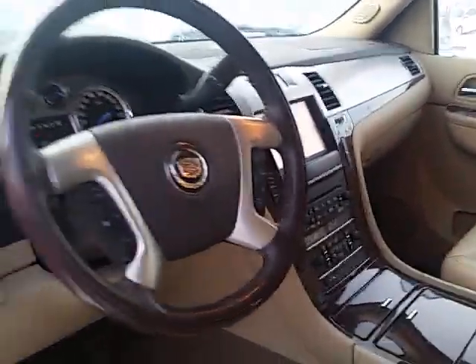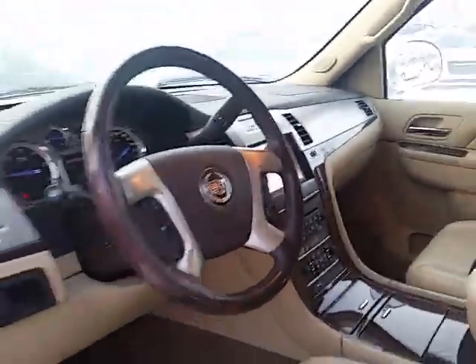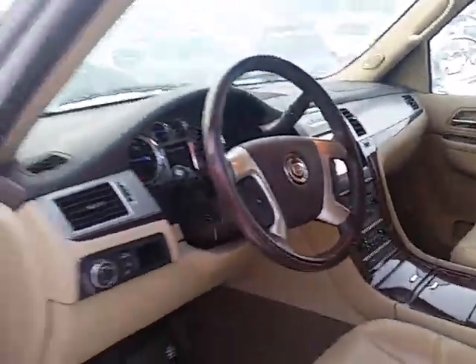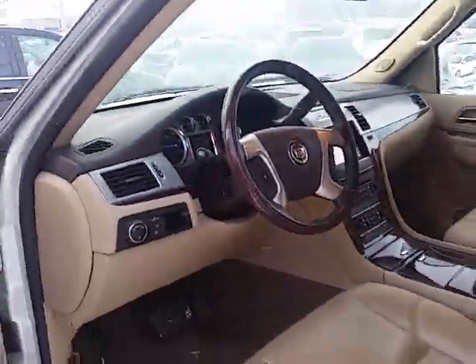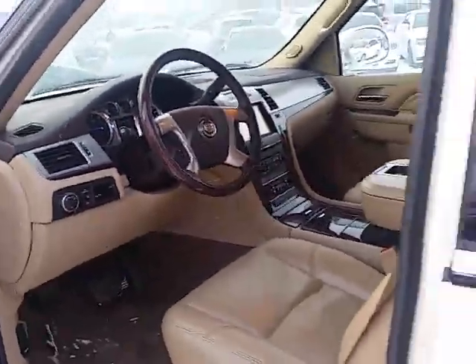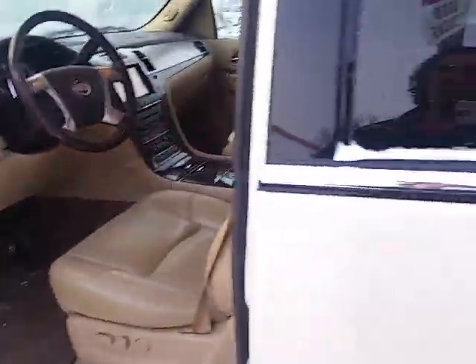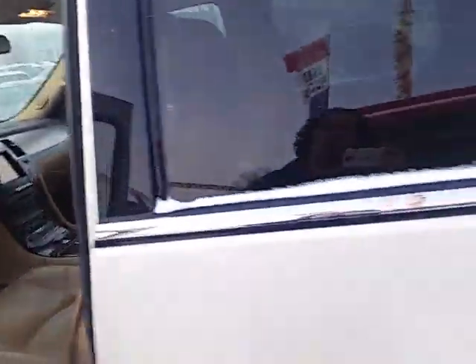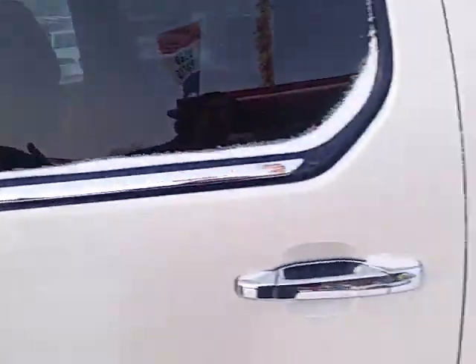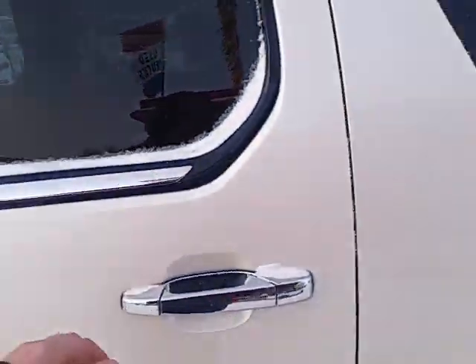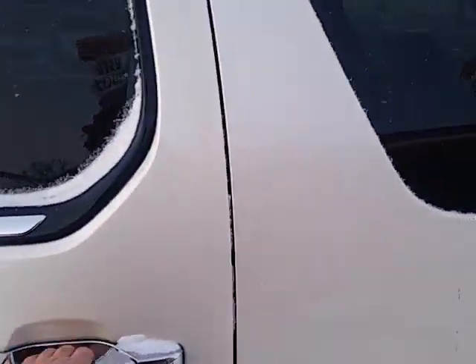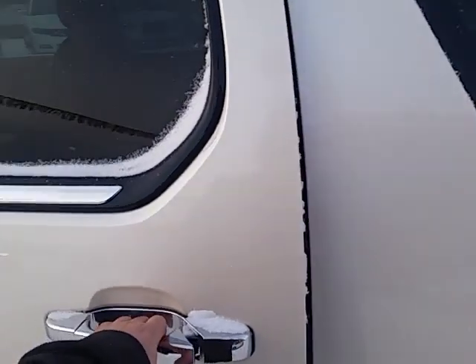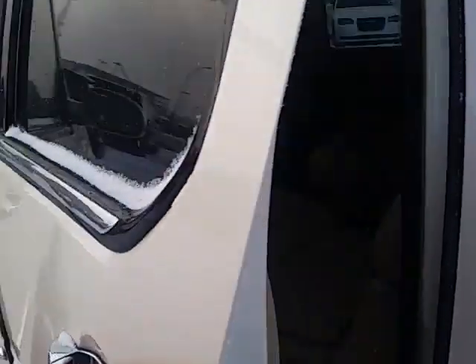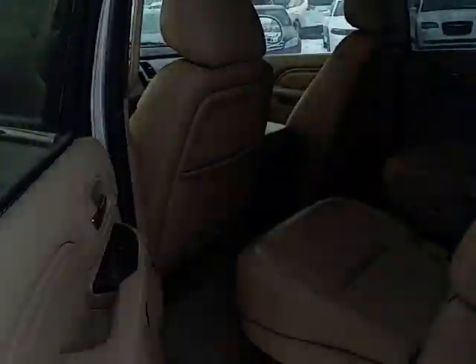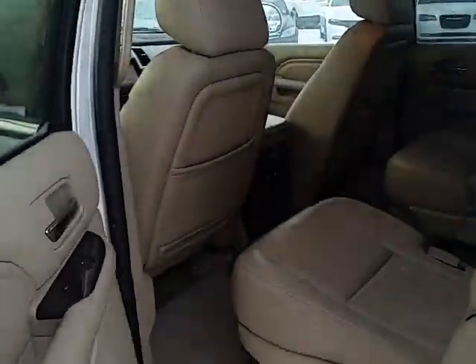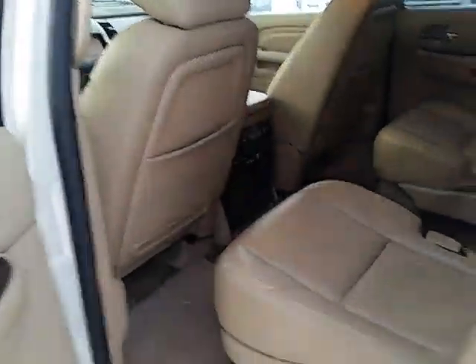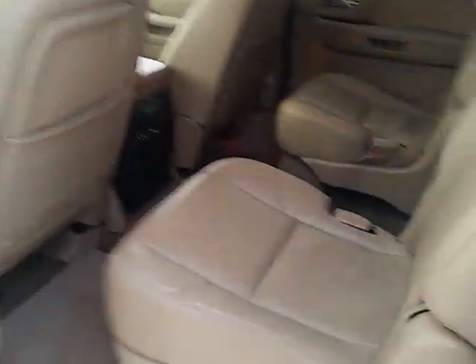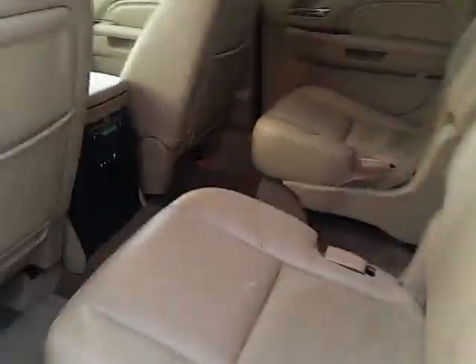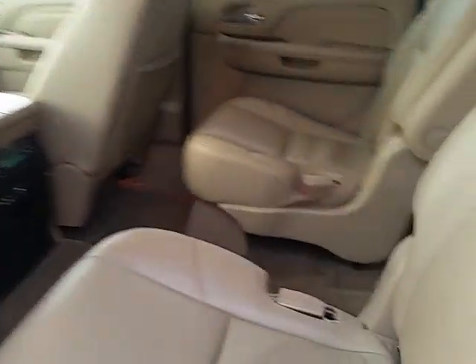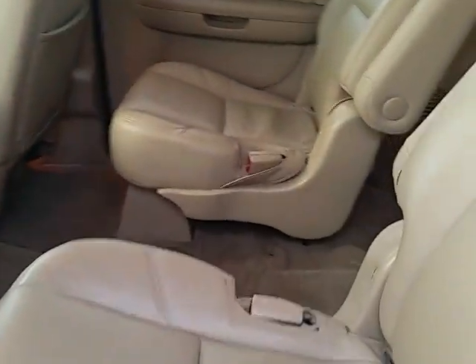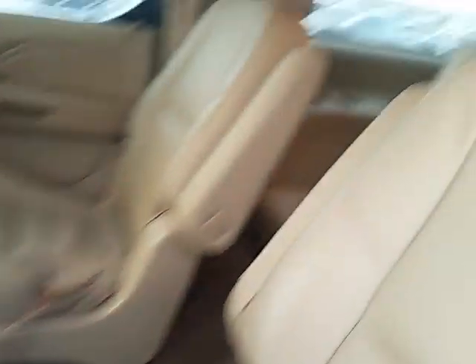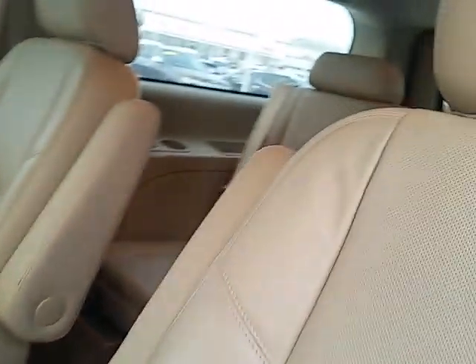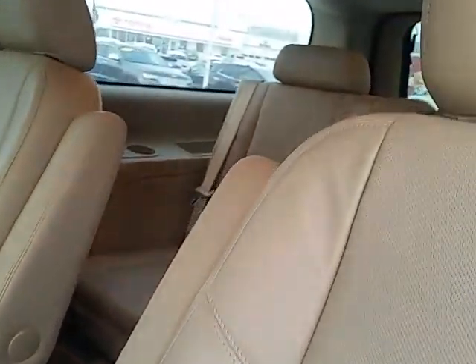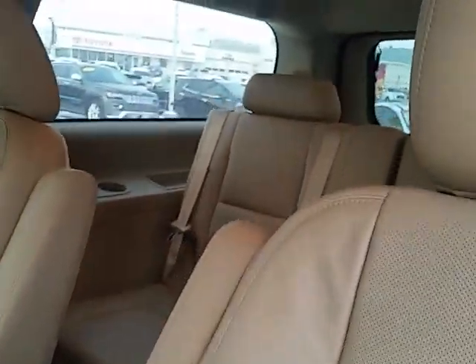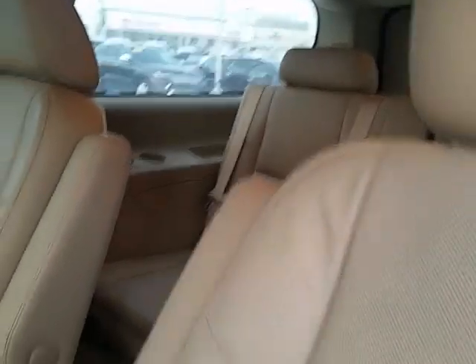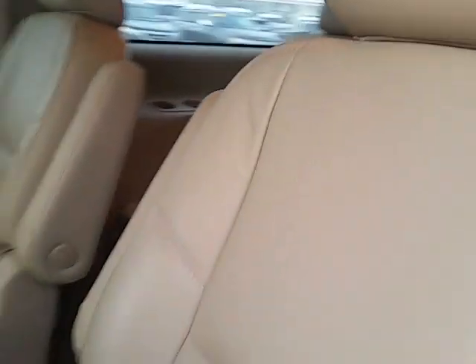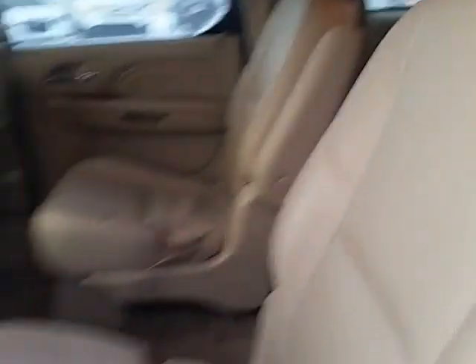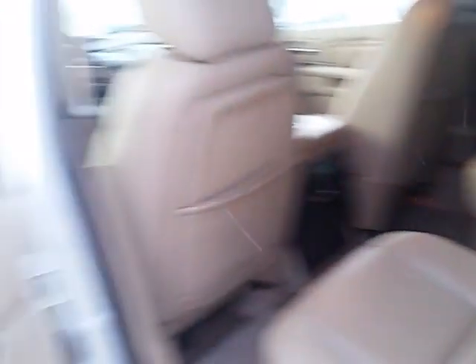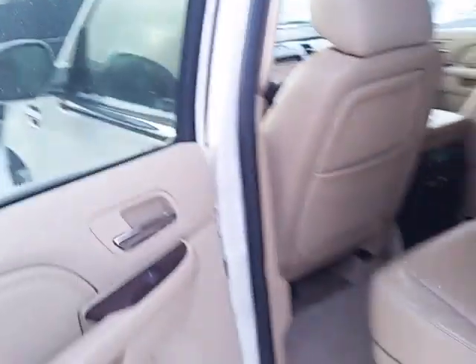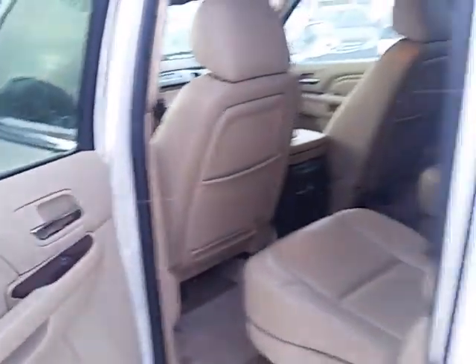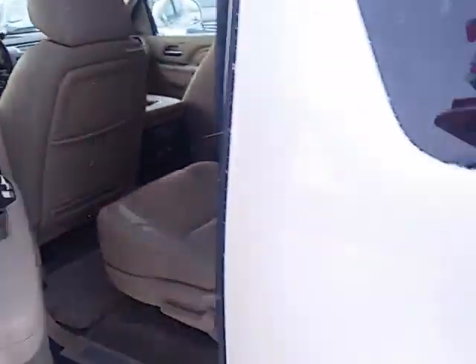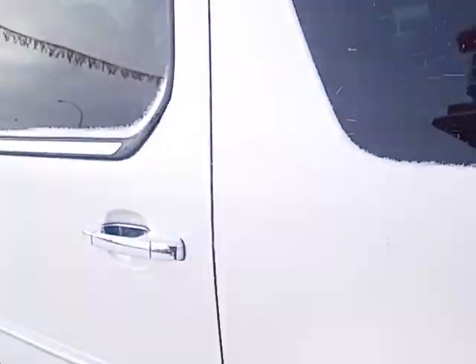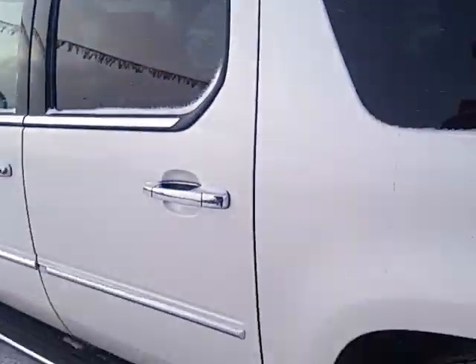The list of options on this vehicle goes on and on. In the second row seat, it is the full captain's chairs, so easy access to the full back. Heated rear seats as well.